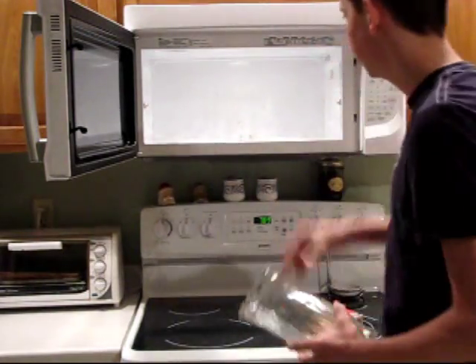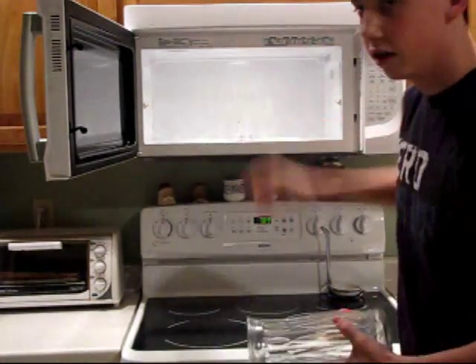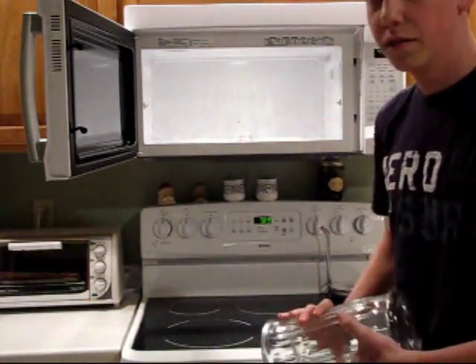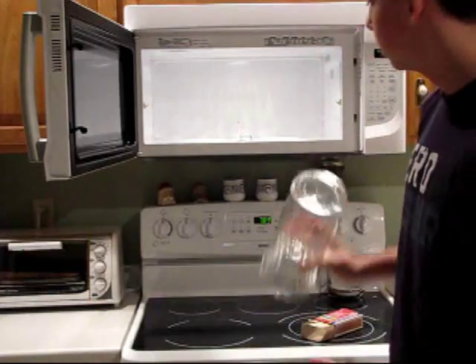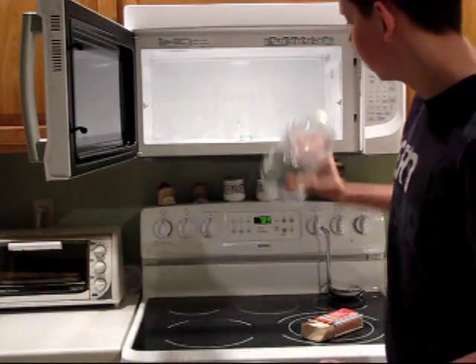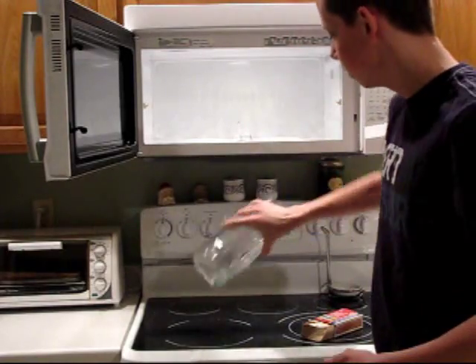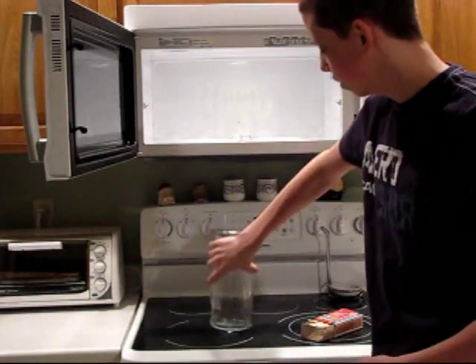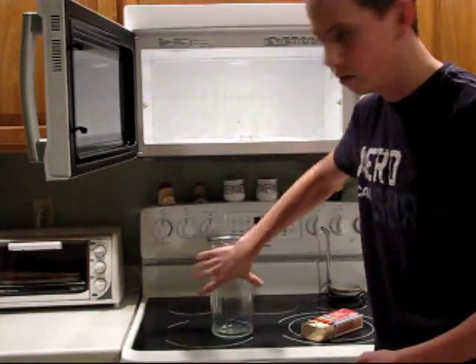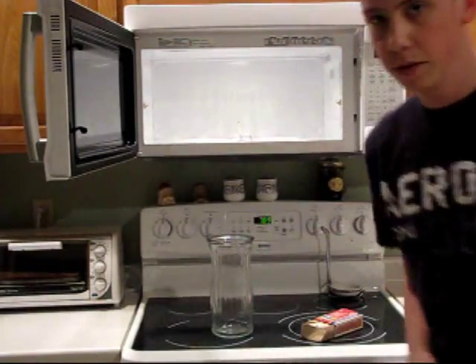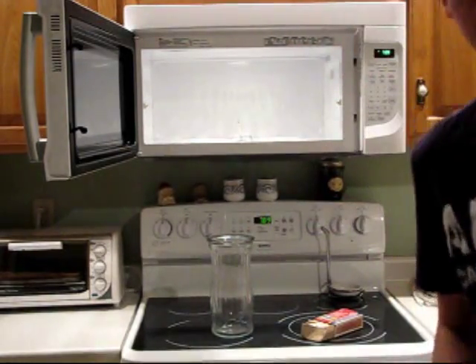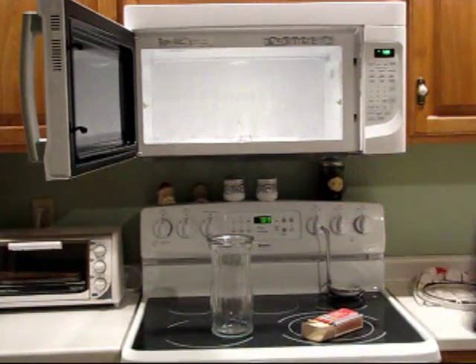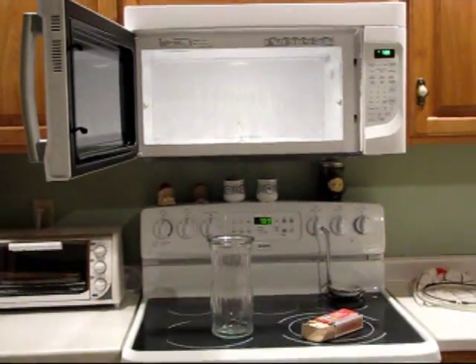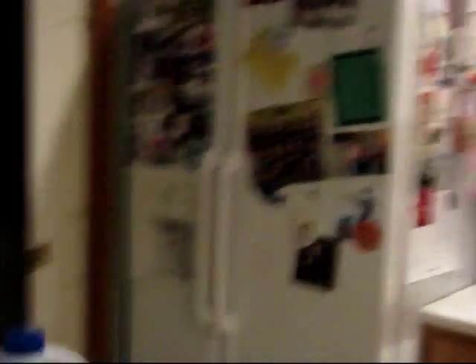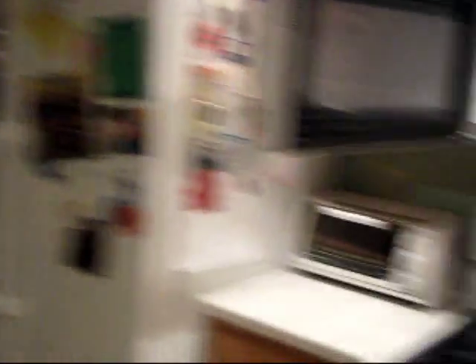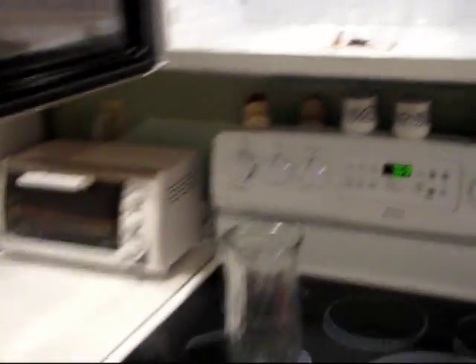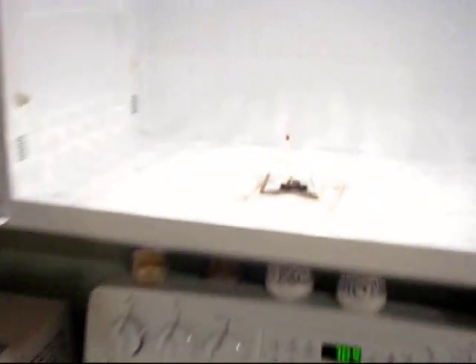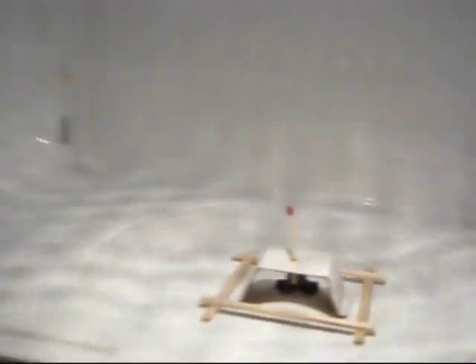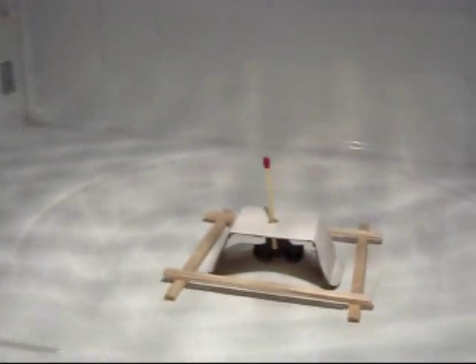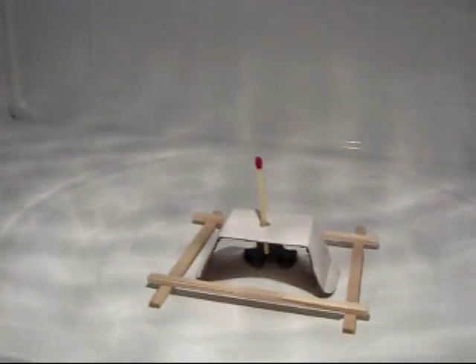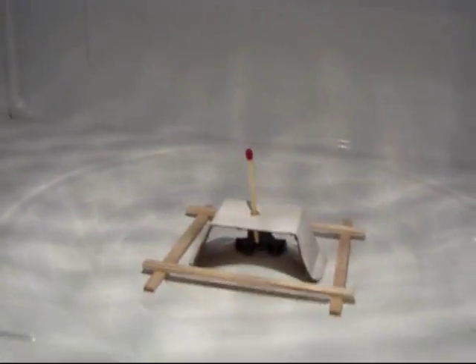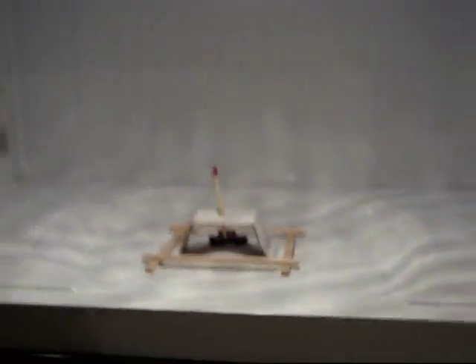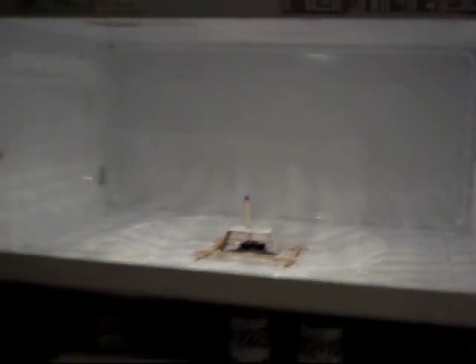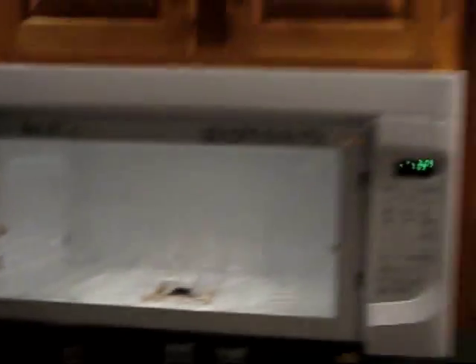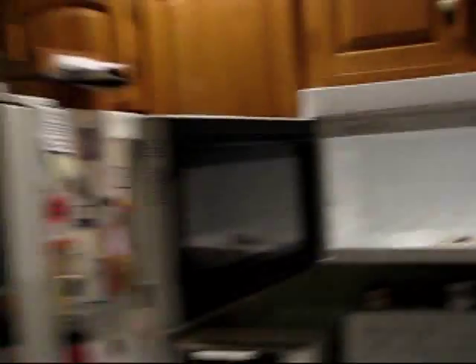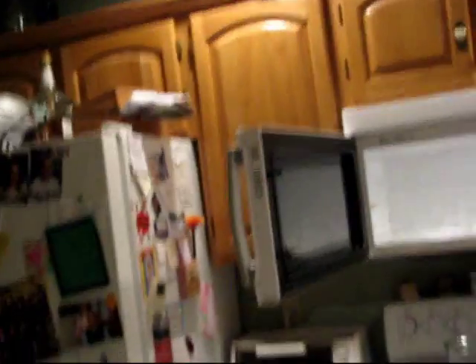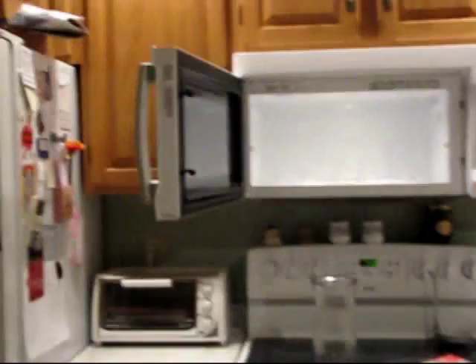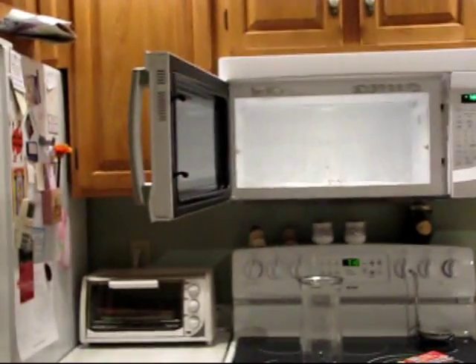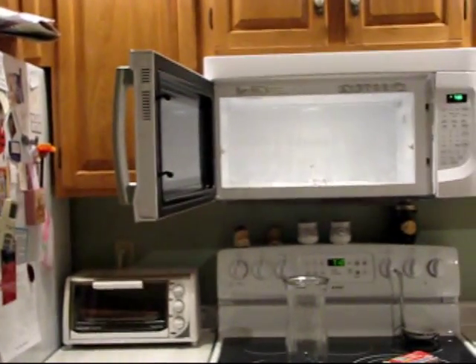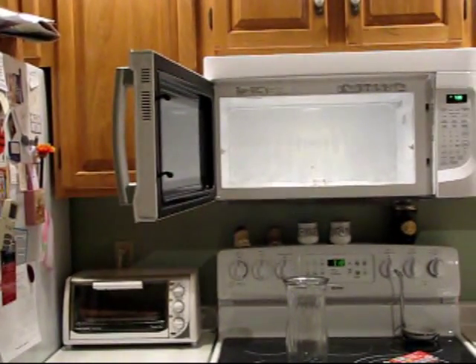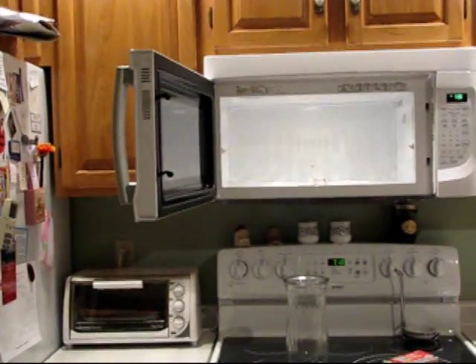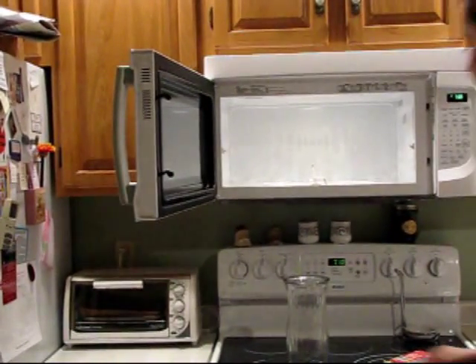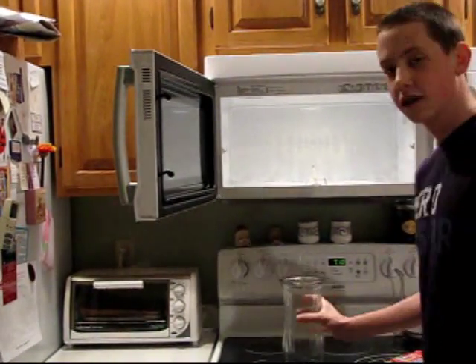What I'm gonna do: I'm gonna light the match, stick the vase over, and then turn the microwave on. But I'm gonna show you guys what it looks like inside first — it'll look something like that.